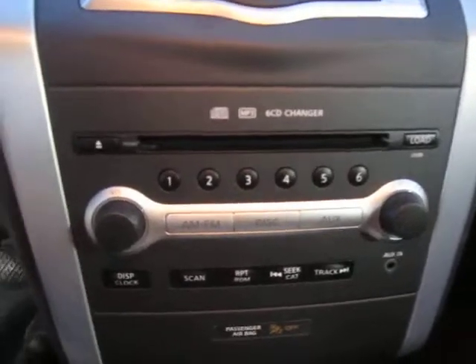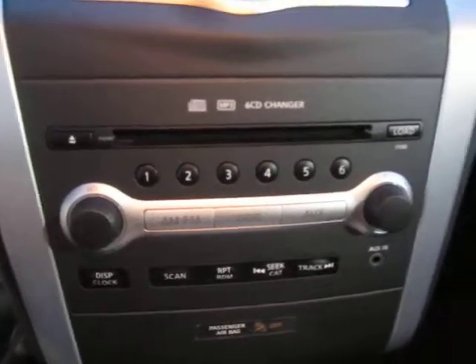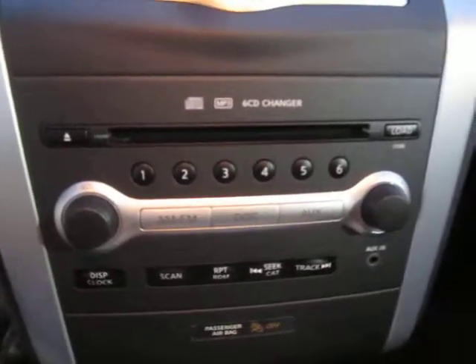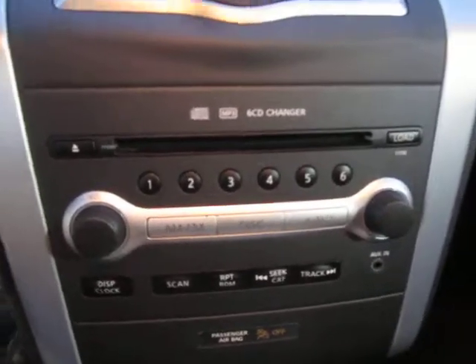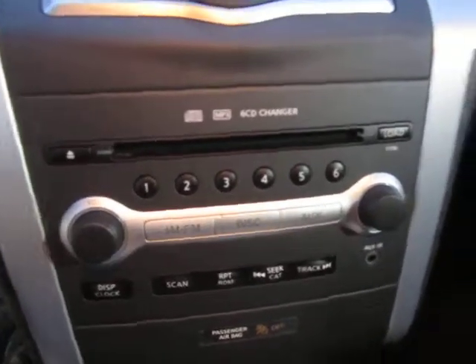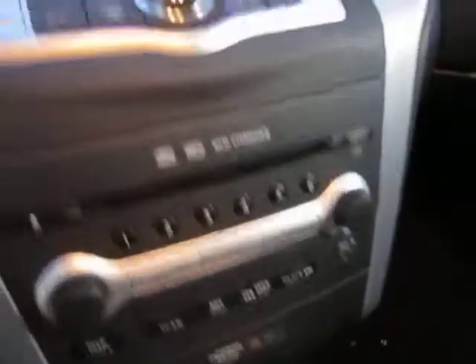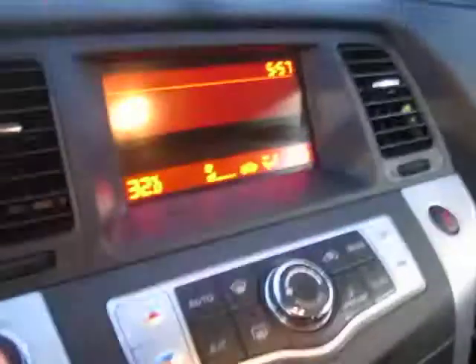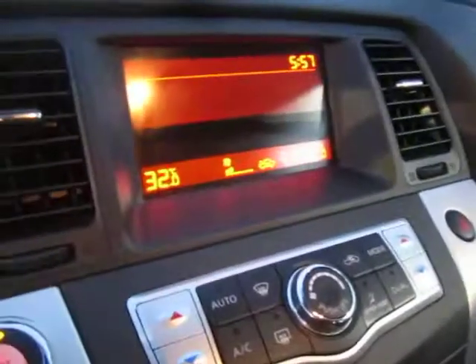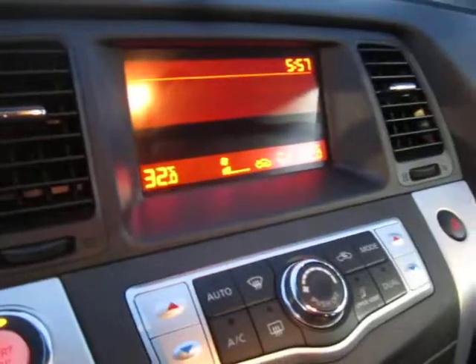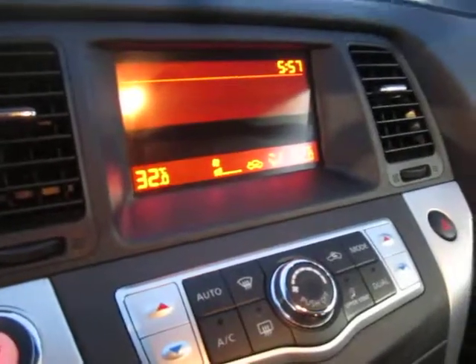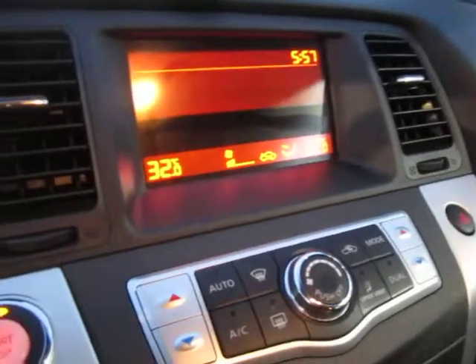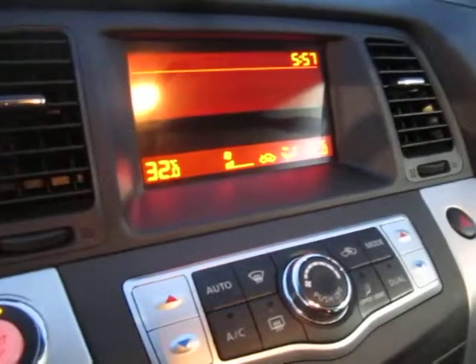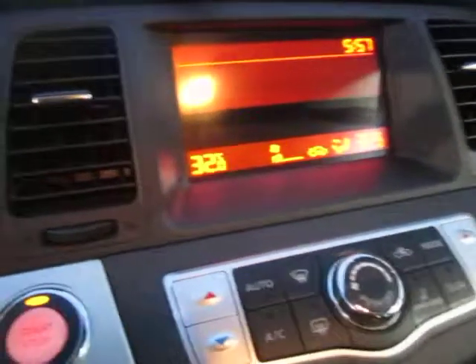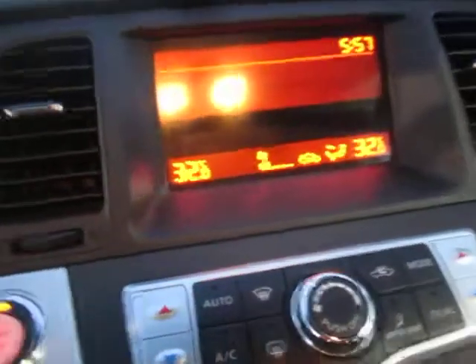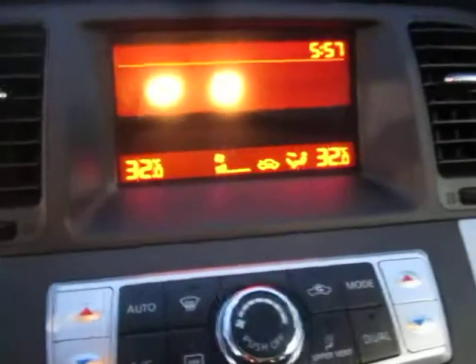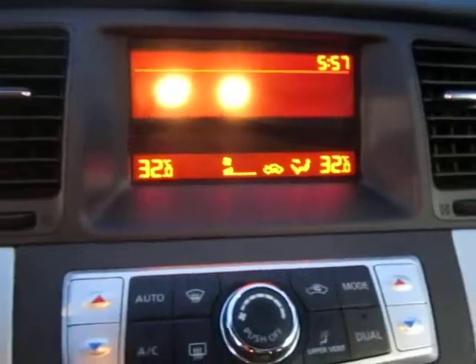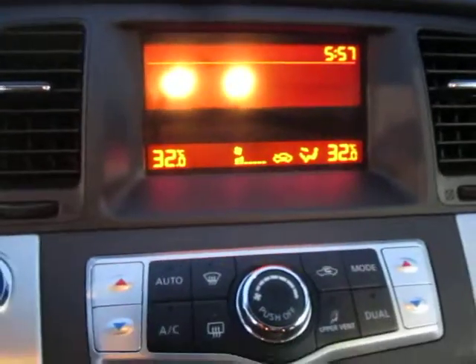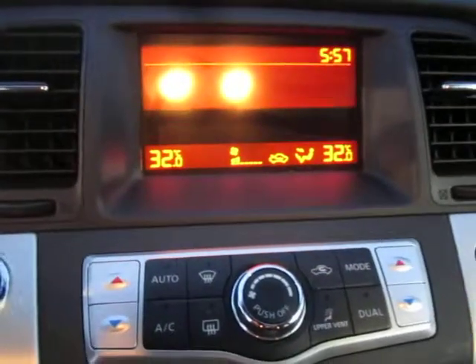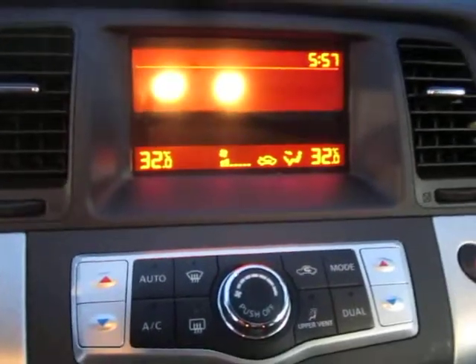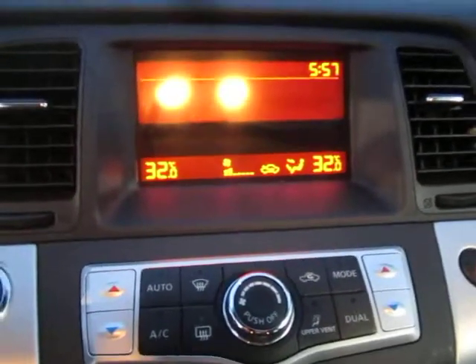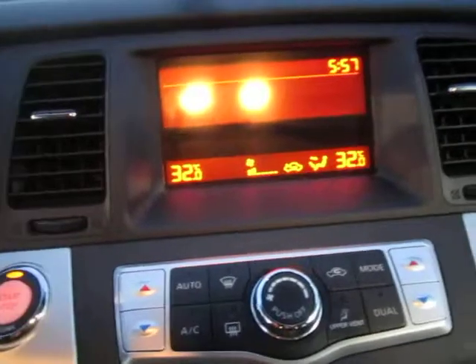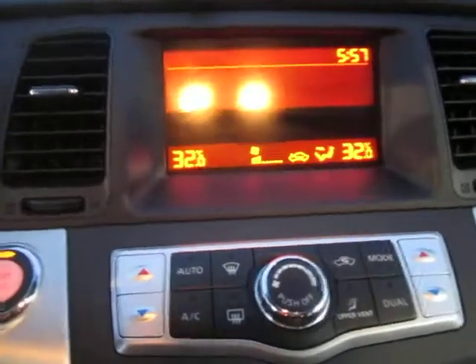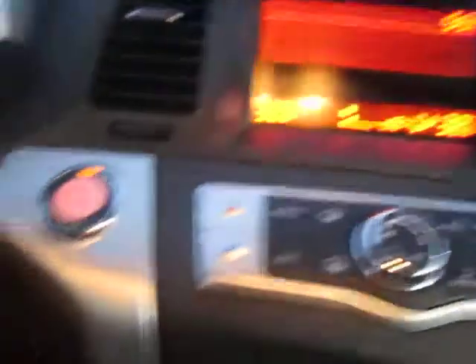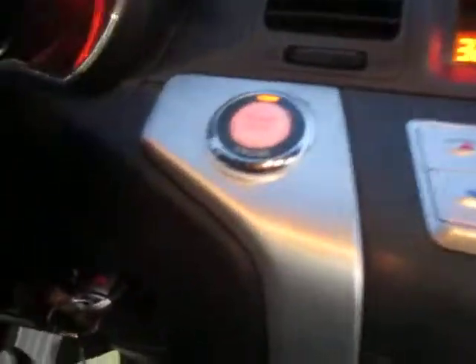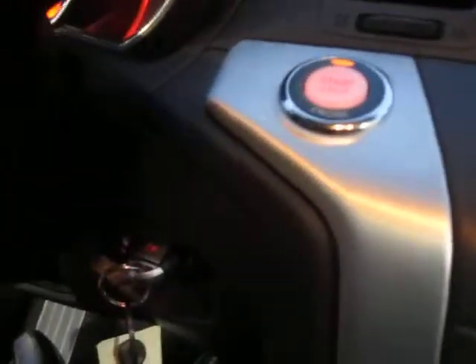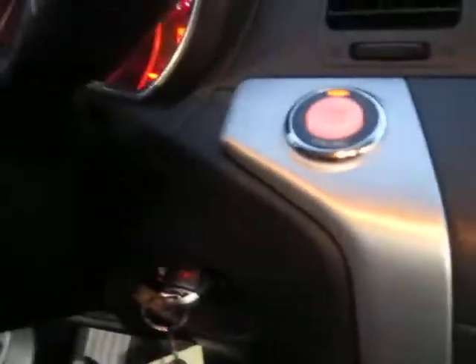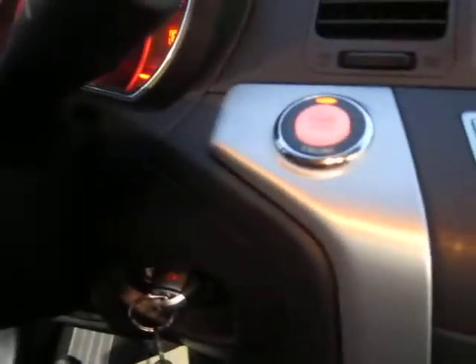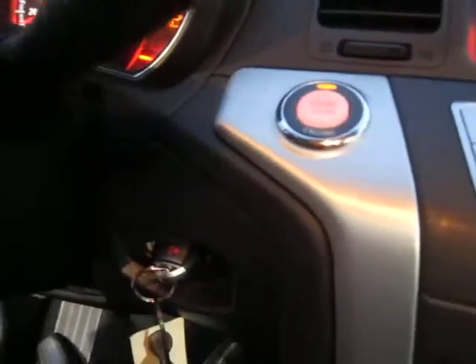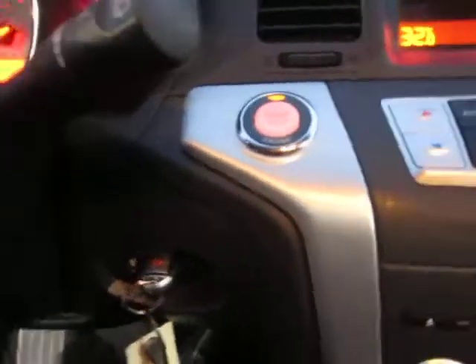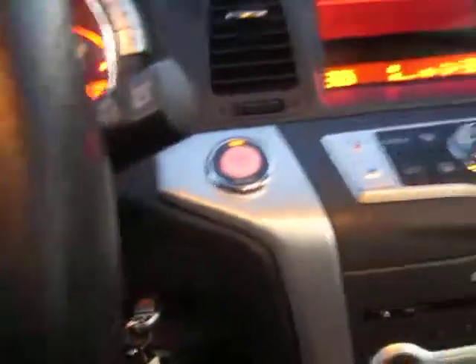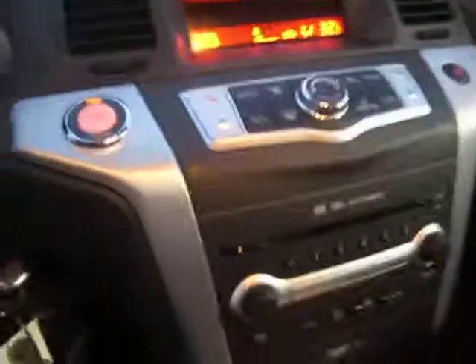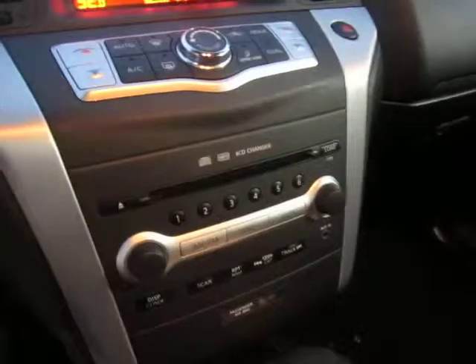MP3 capable — sounds great, can handle anything you can throw at it. And here you have your climate control information center, with everything displayed to you on this nice big LCD screen. This vehicle also comes with keyless entry and push start, amongst many other features.